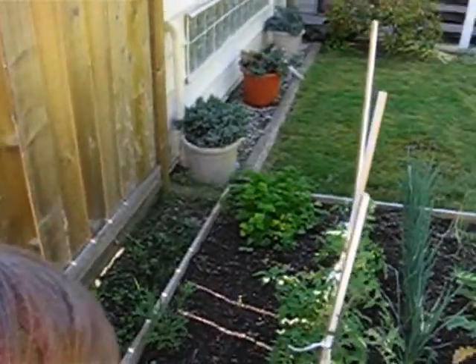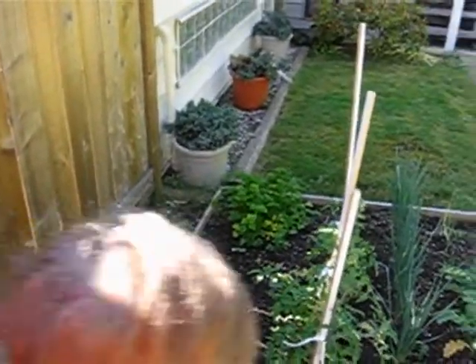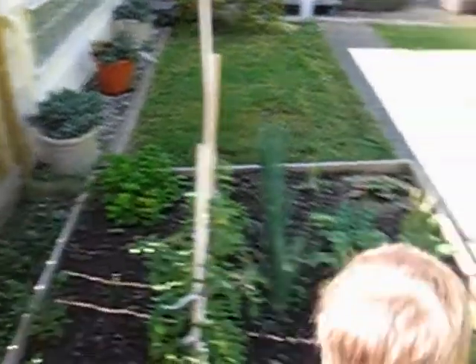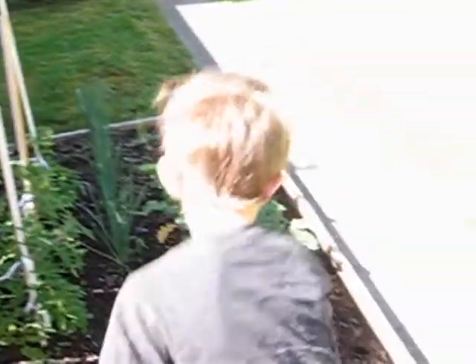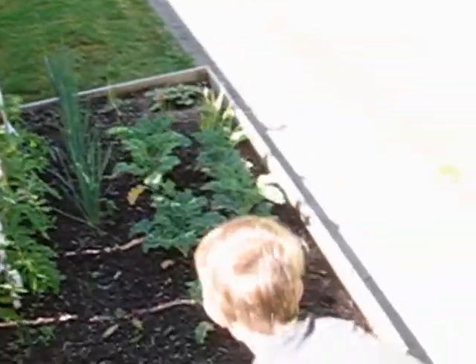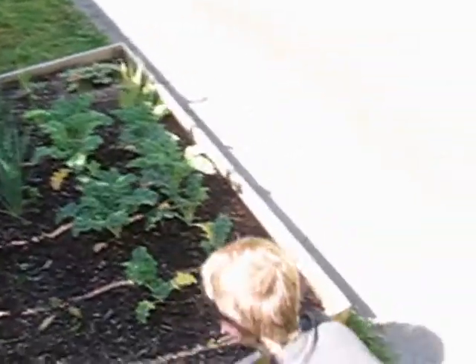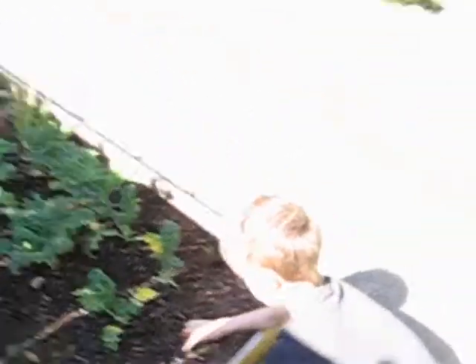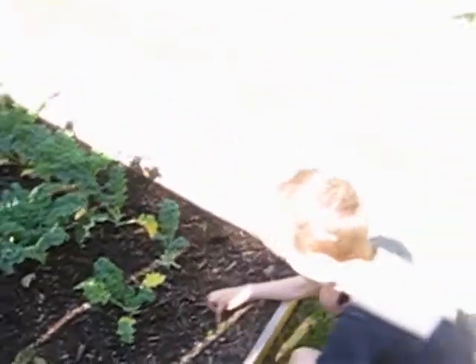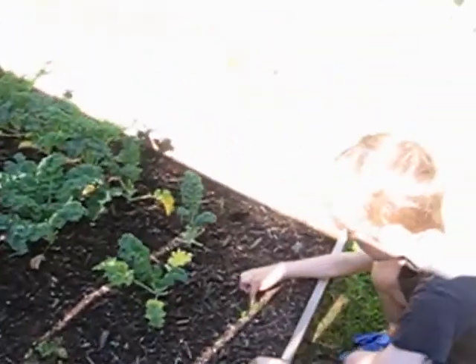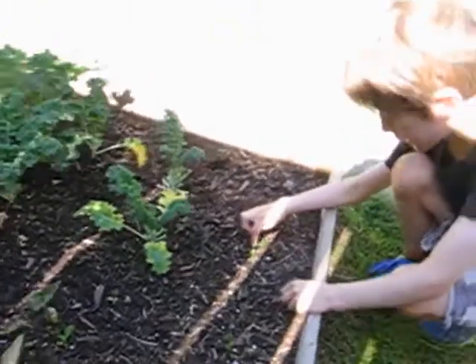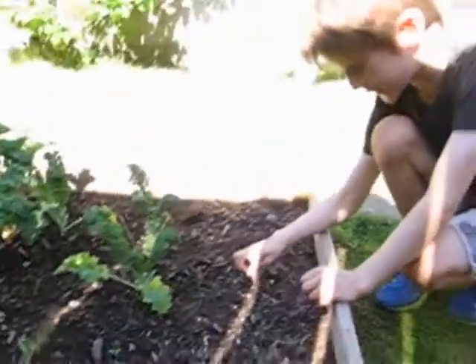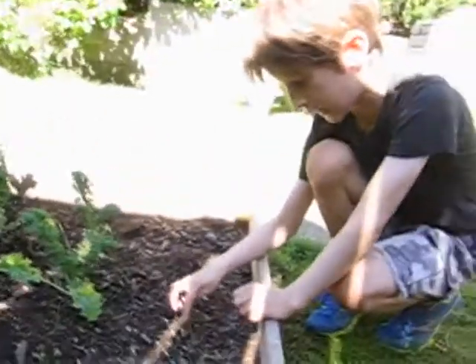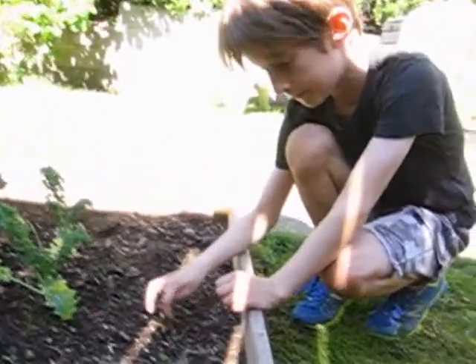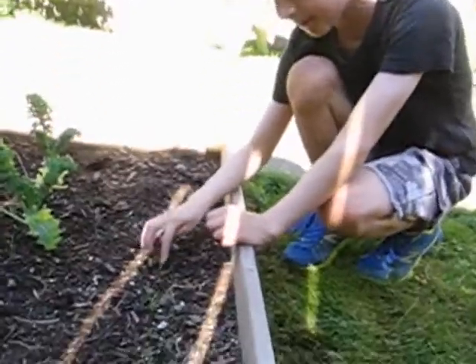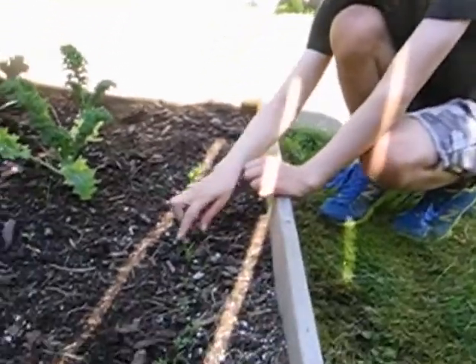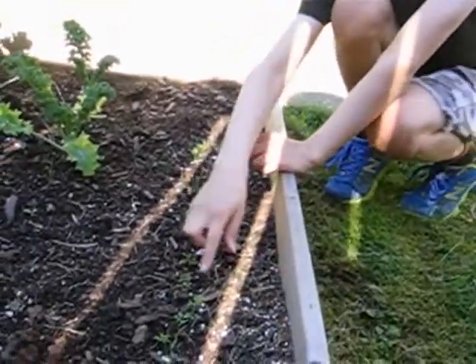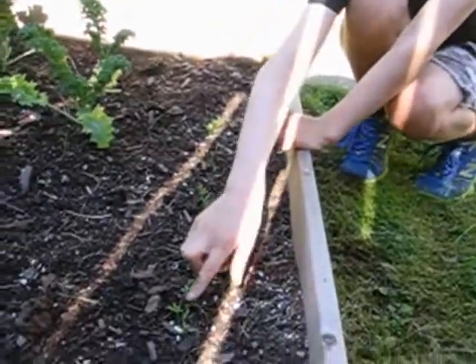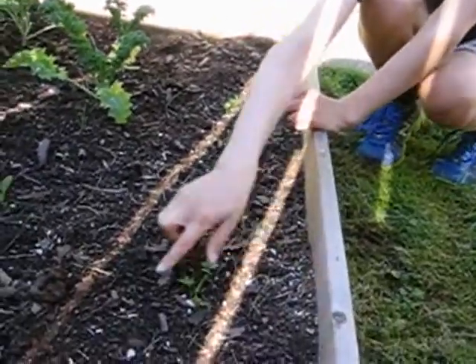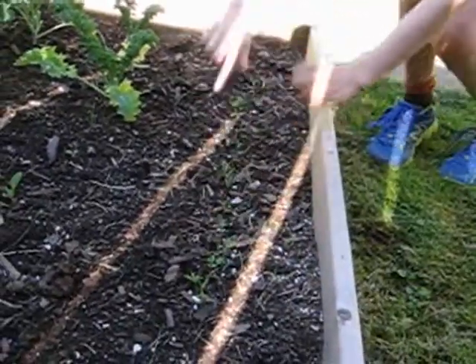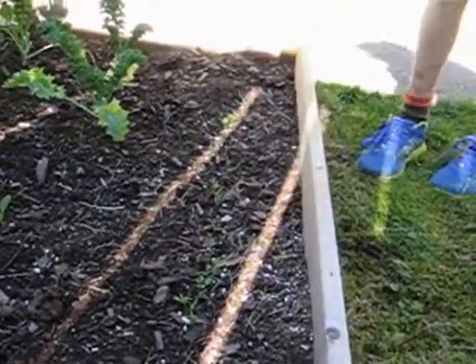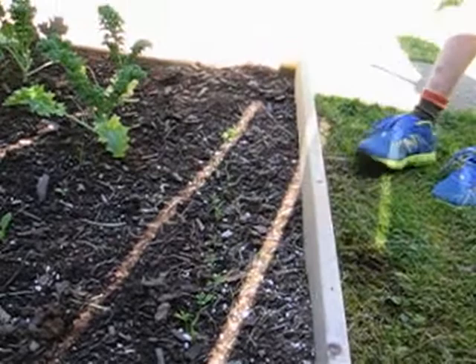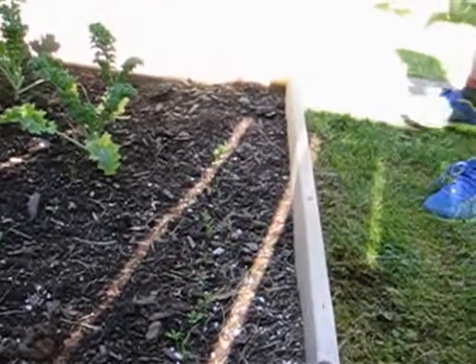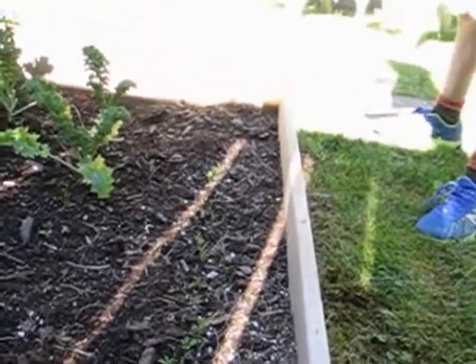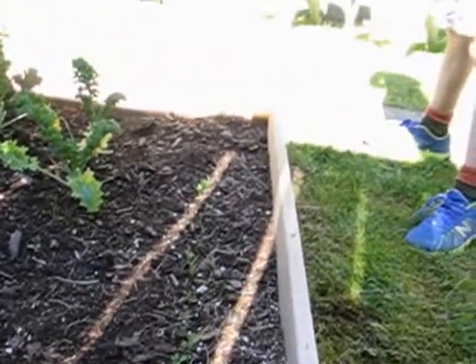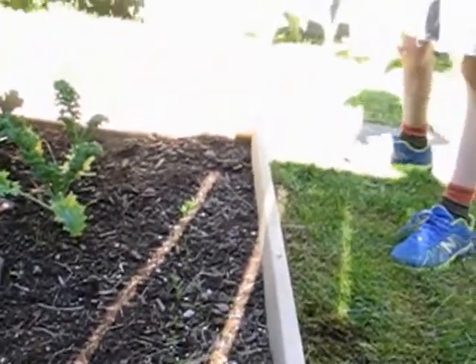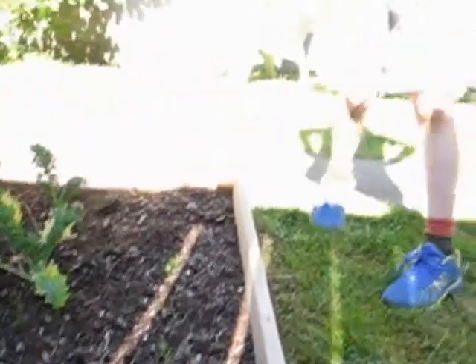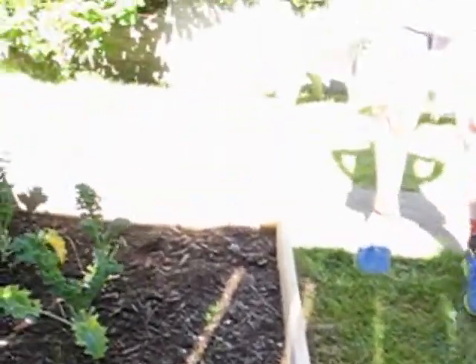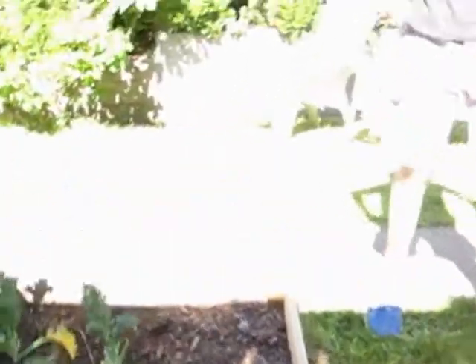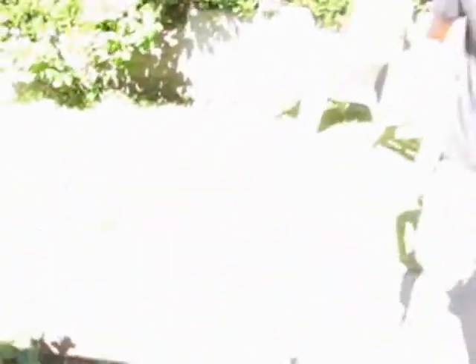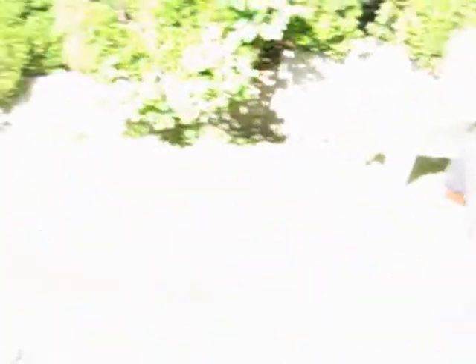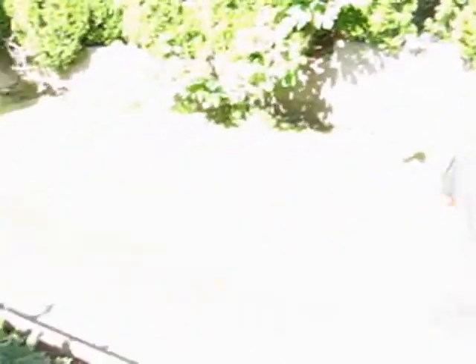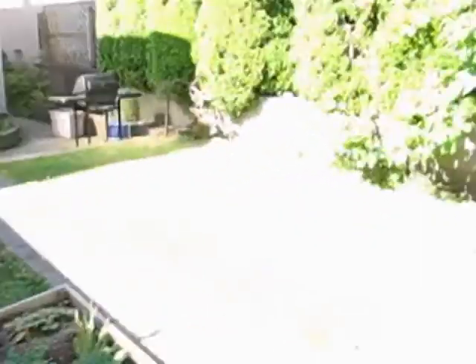And right here are some carrots. It's kind of hard to see them — they have little feathery tops. We're having problems with this transition from sun to not sun.